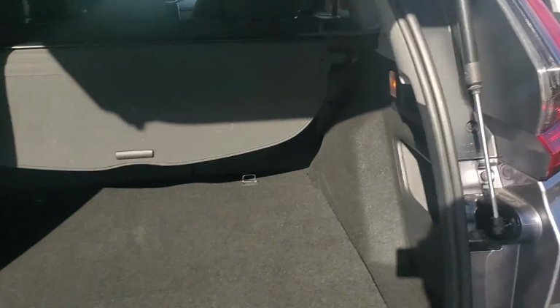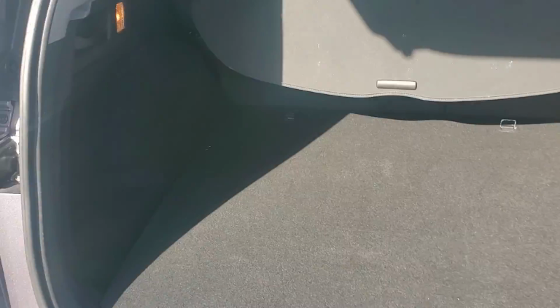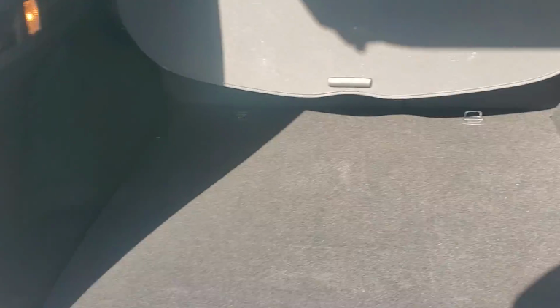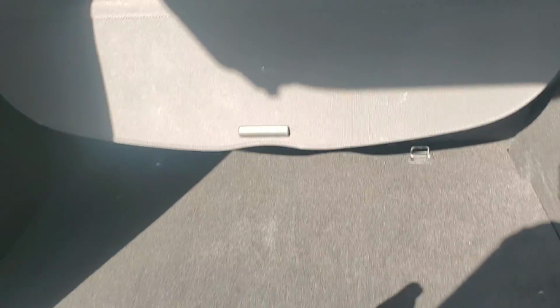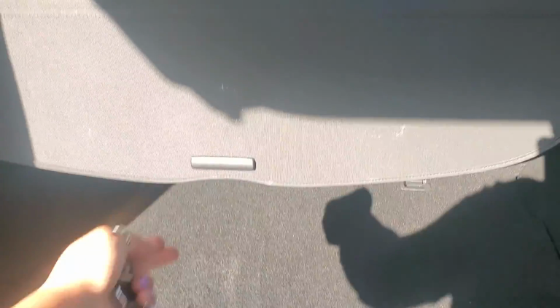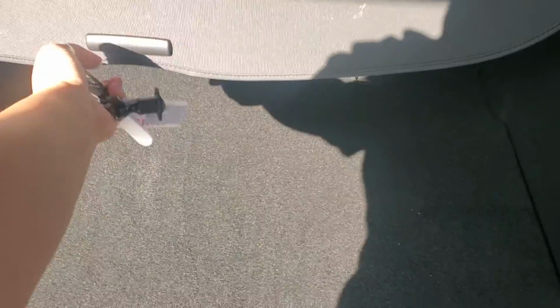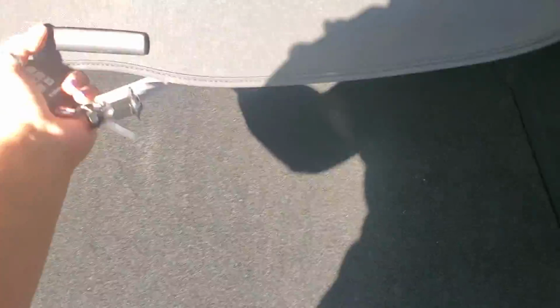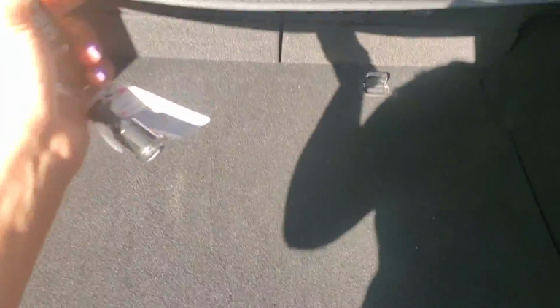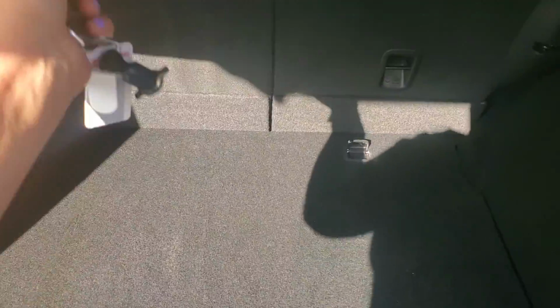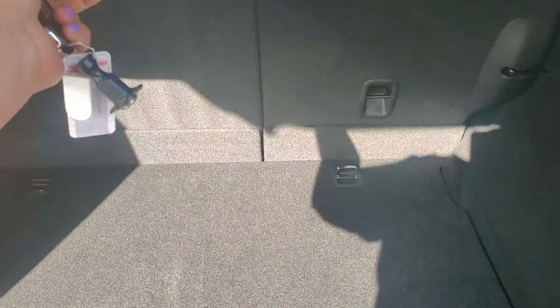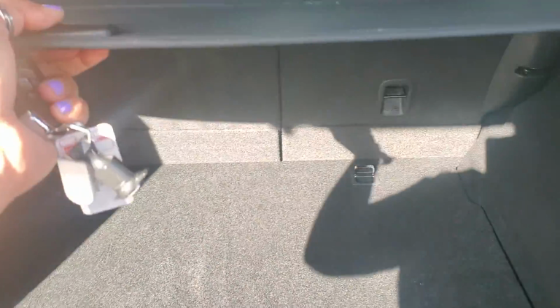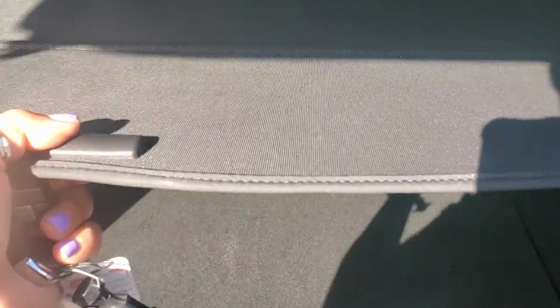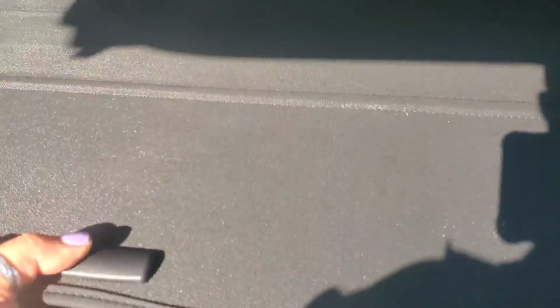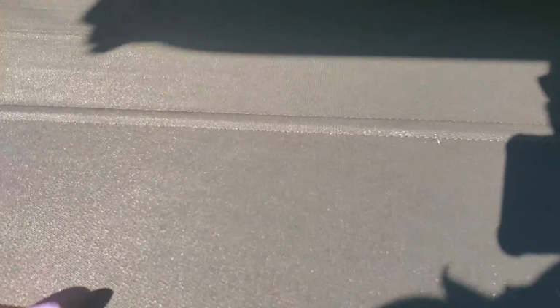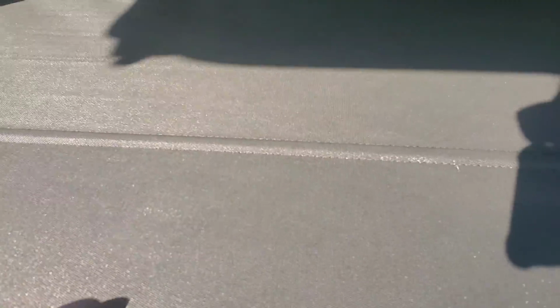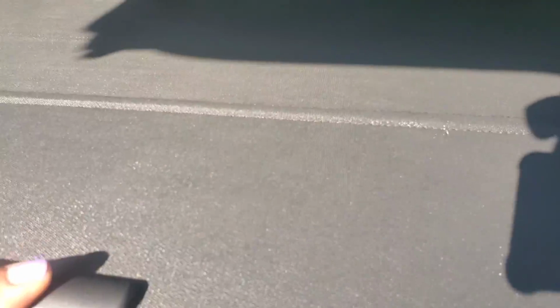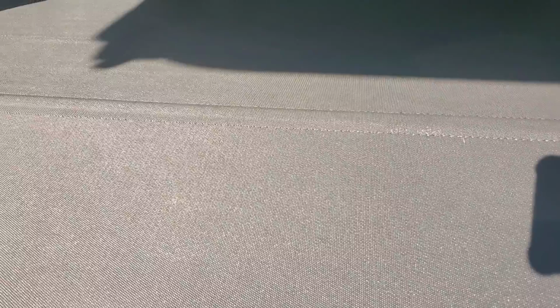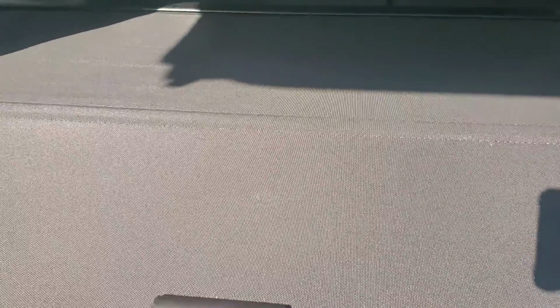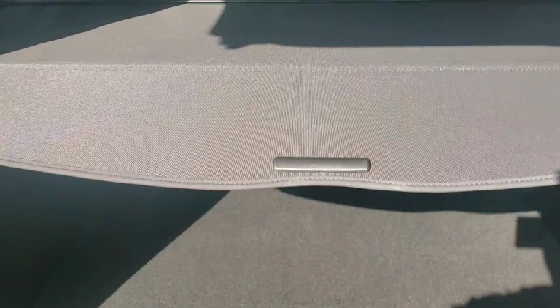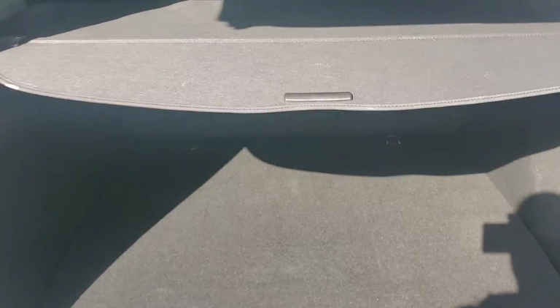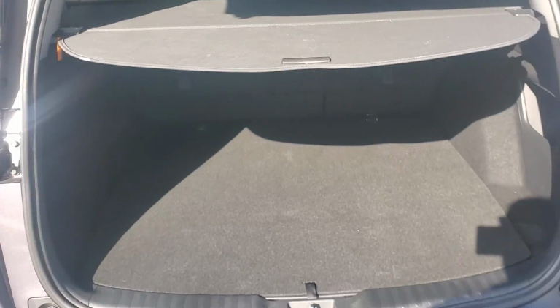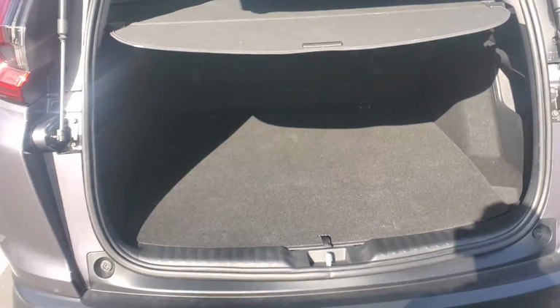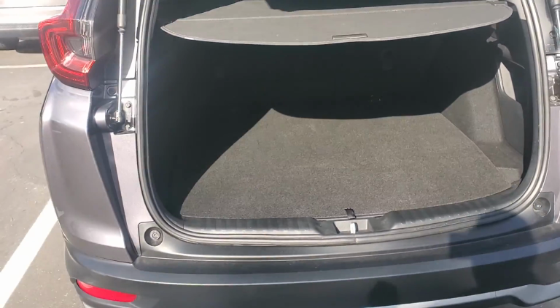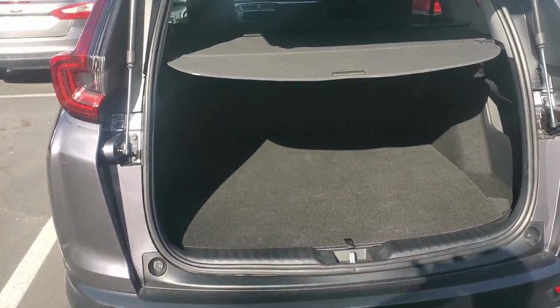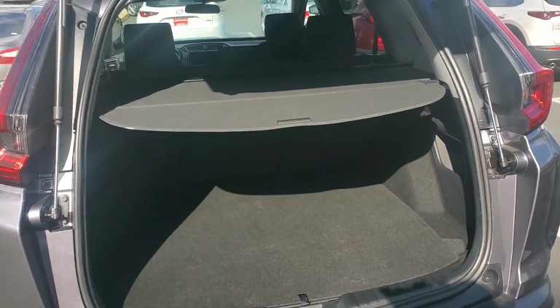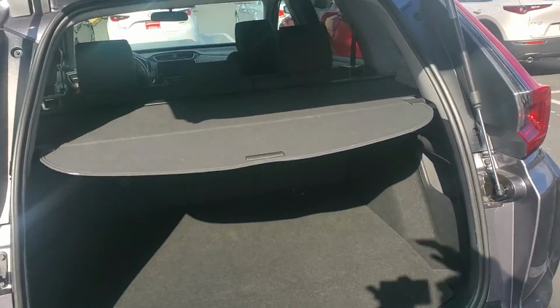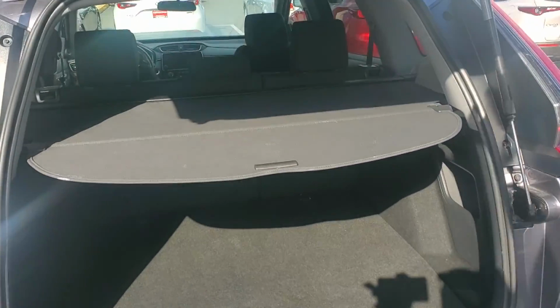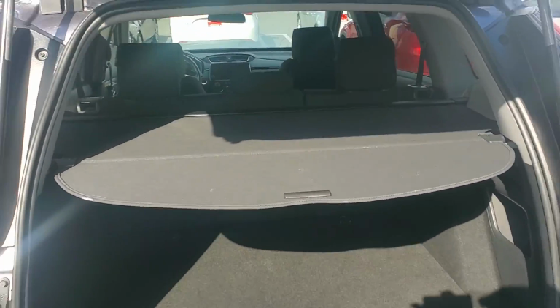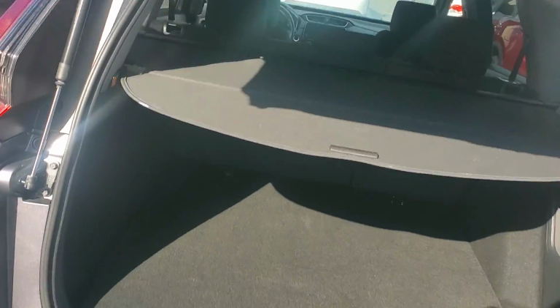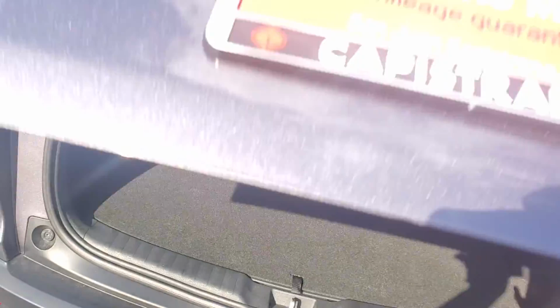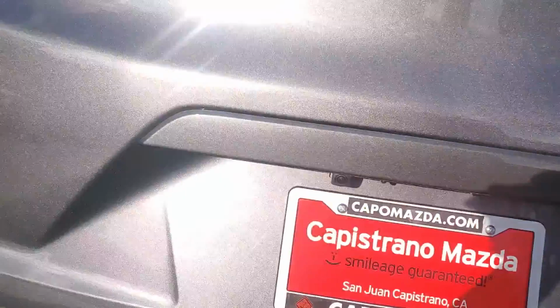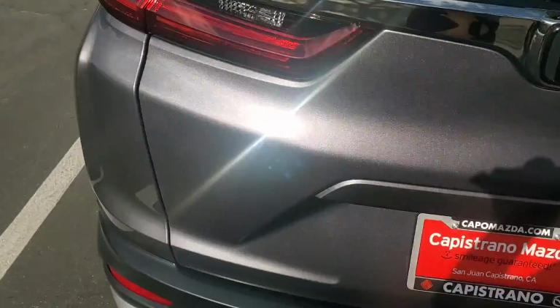Here's the trunk. You have the cover so you can set it like this. And here we go. Let's go take a look inside.